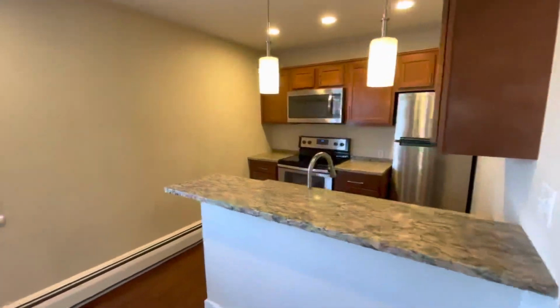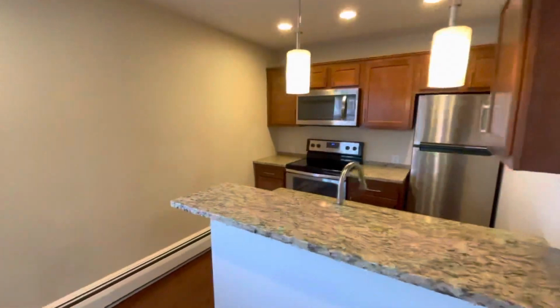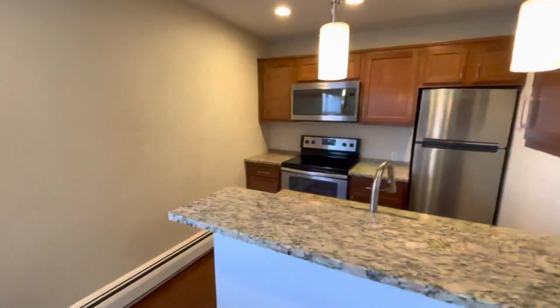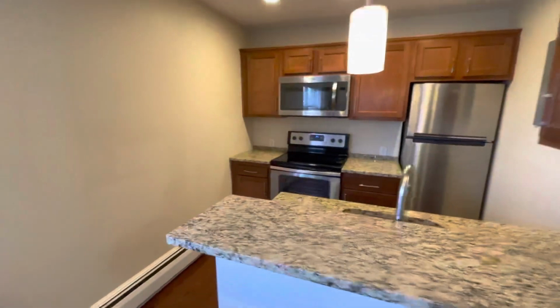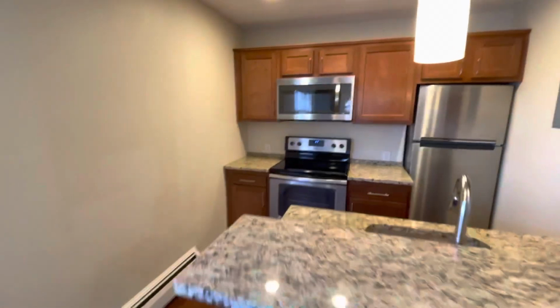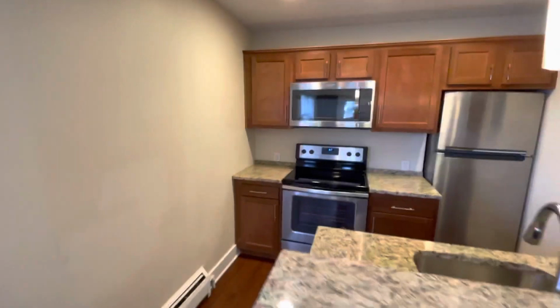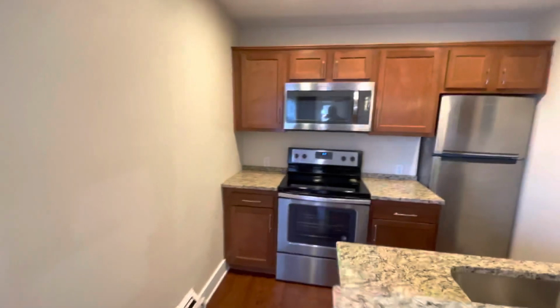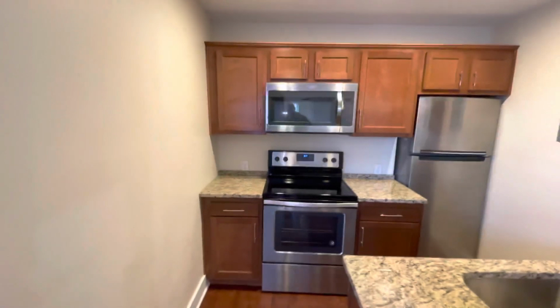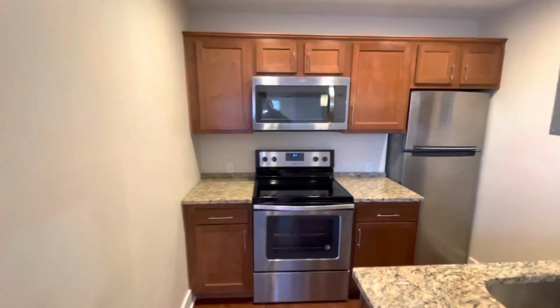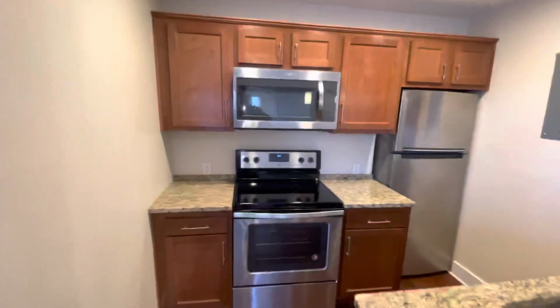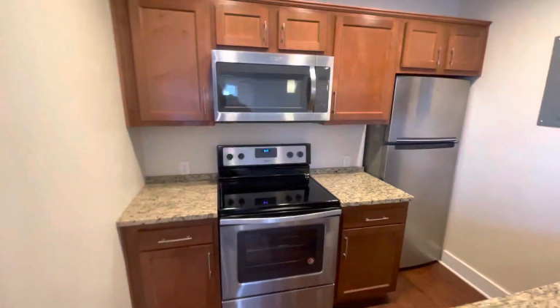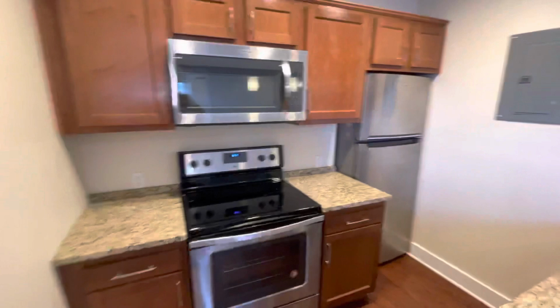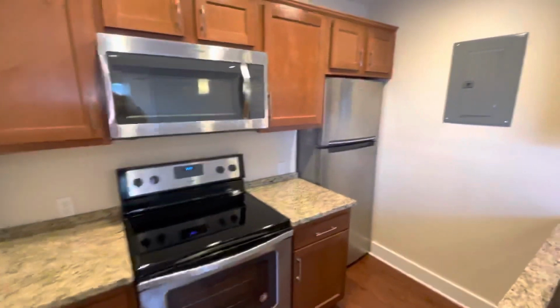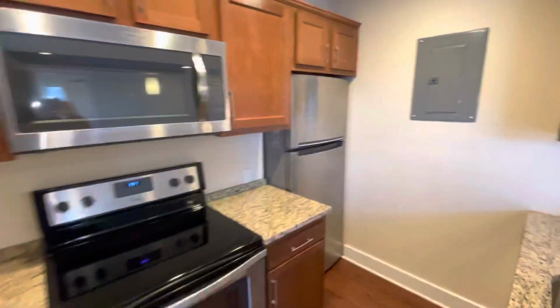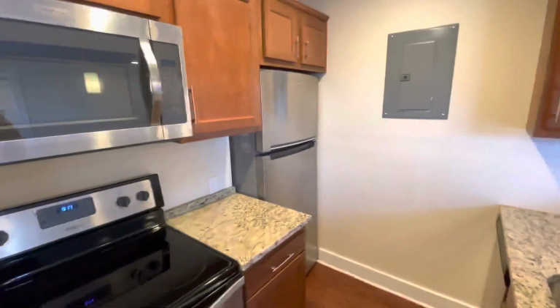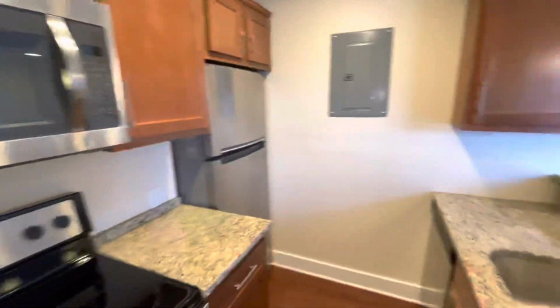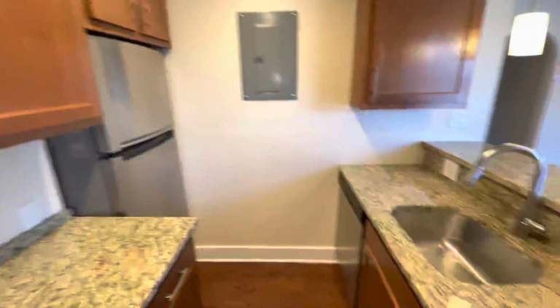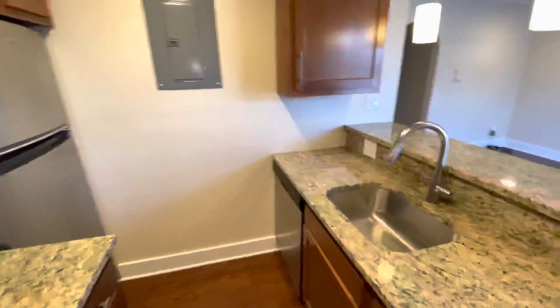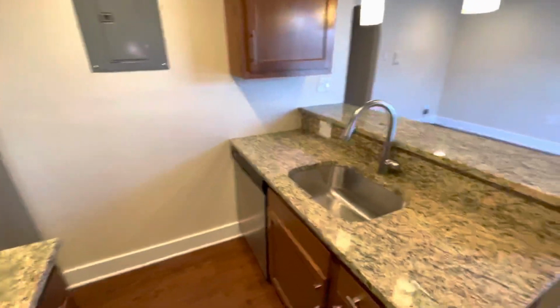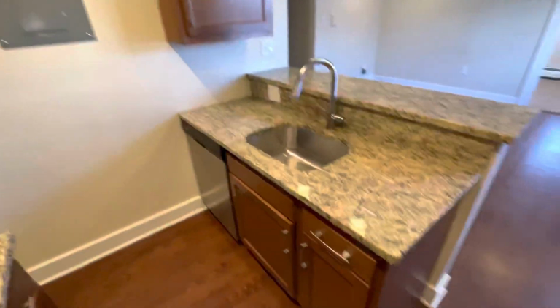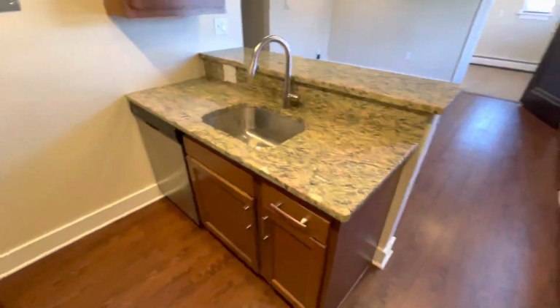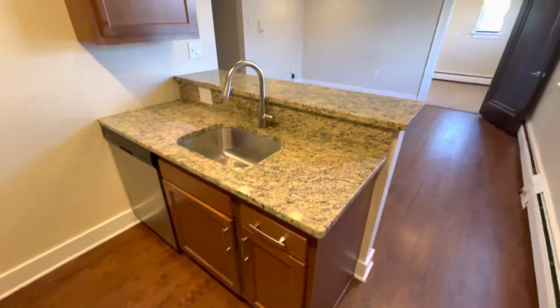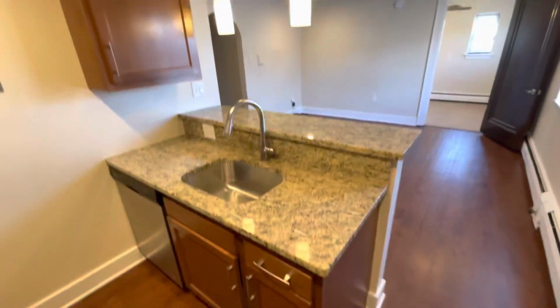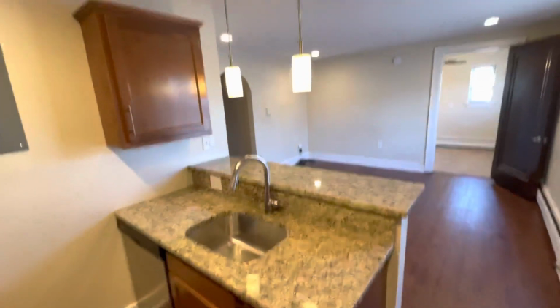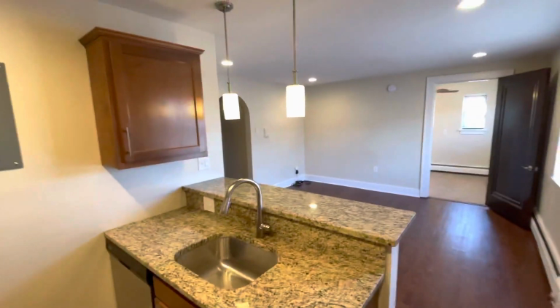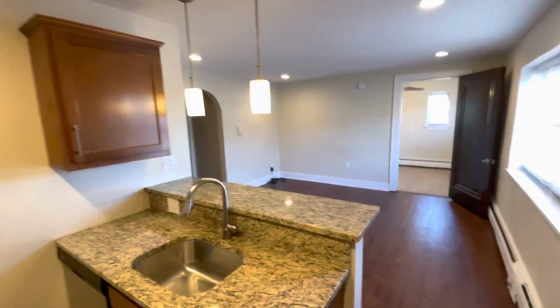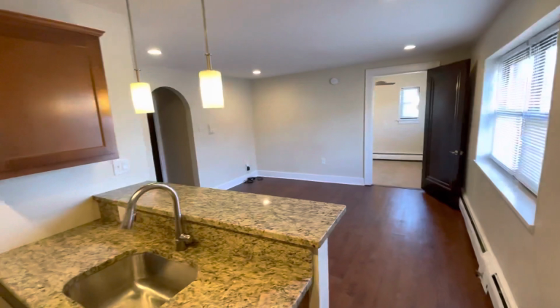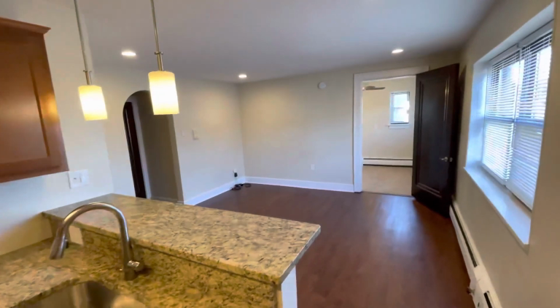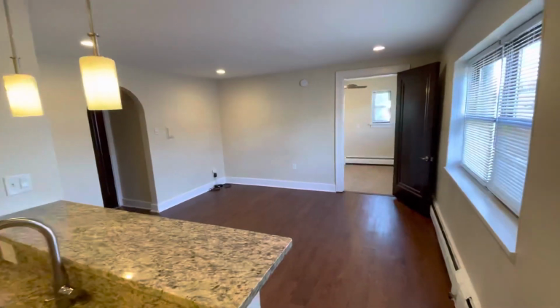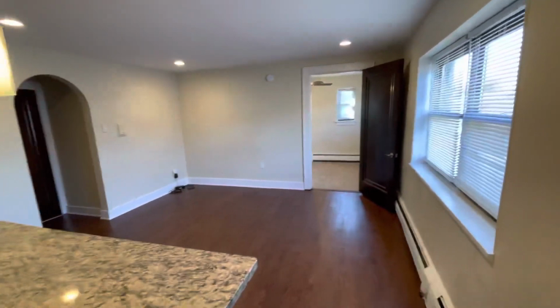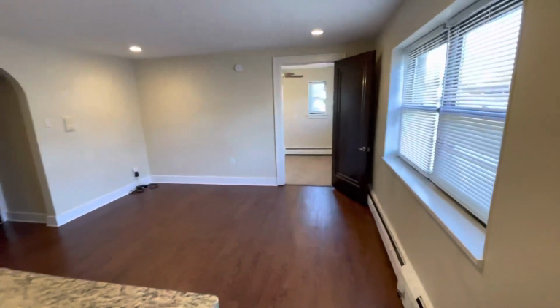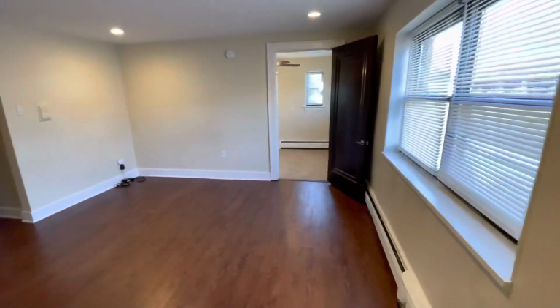Kitchen — just phenomenal. Granite countertop, stainless steel appliances, all full-size. Dishwasher, nice deep sink. A lot of cabinet and counter space.